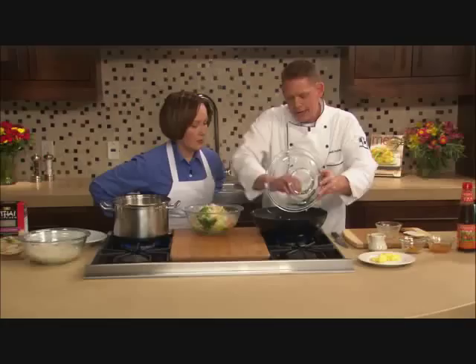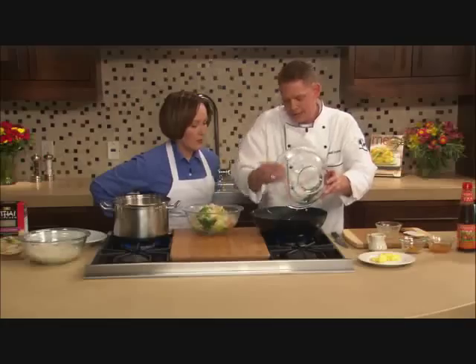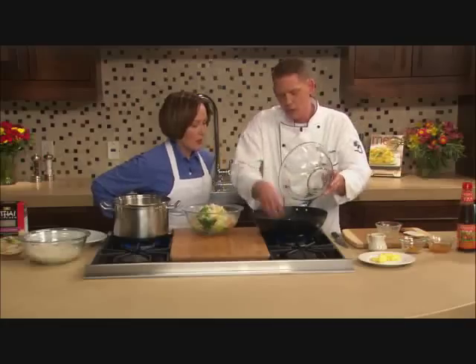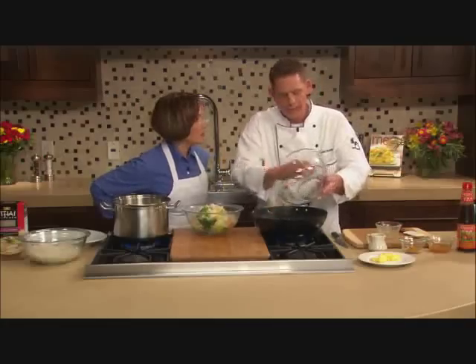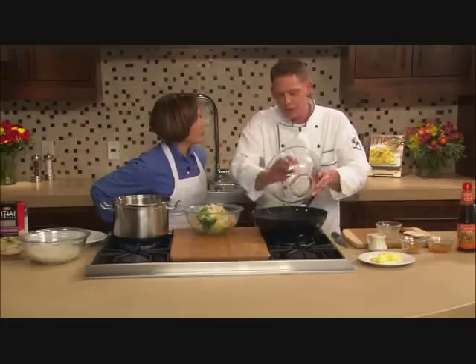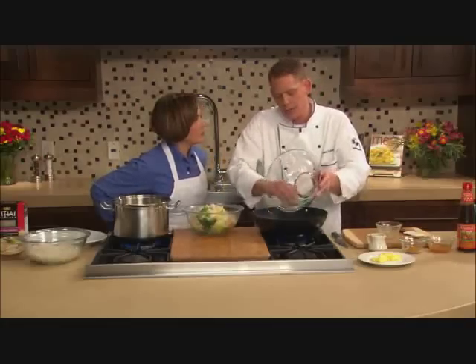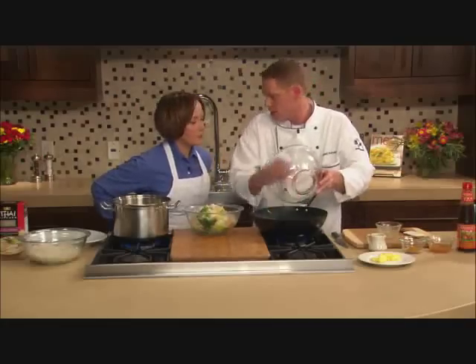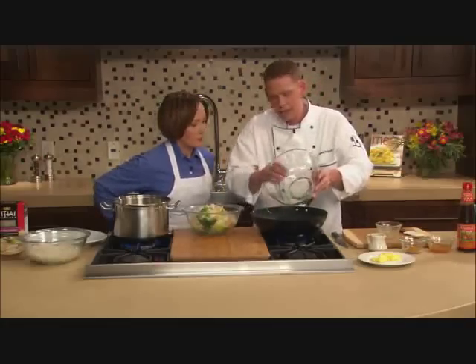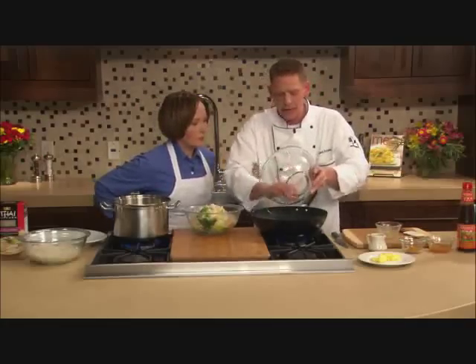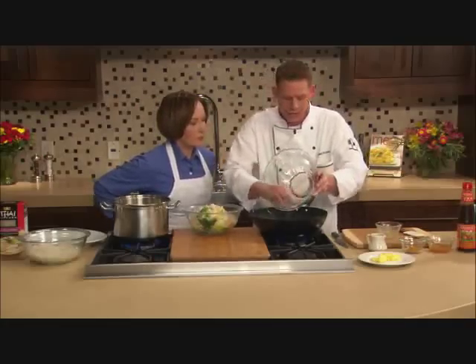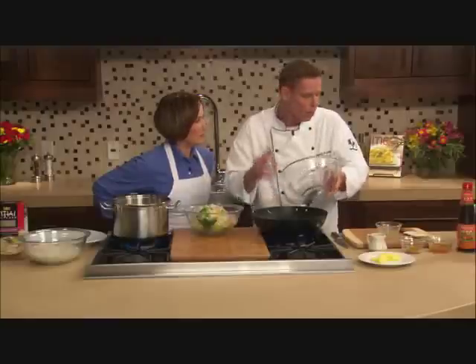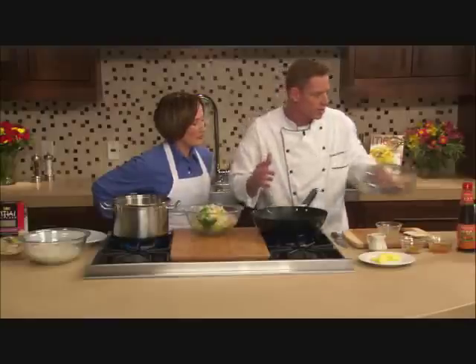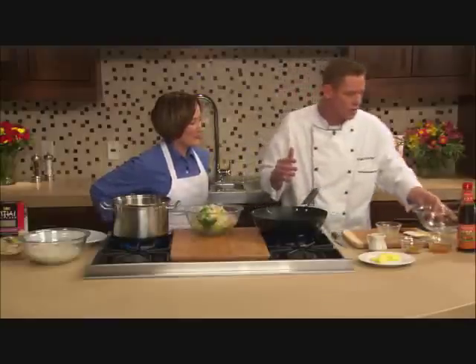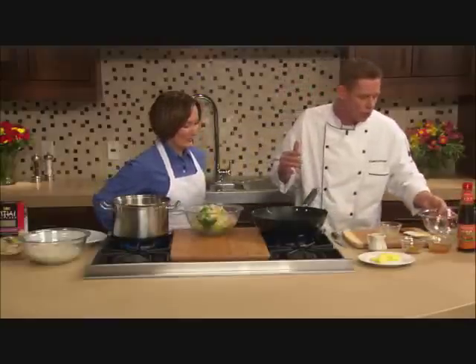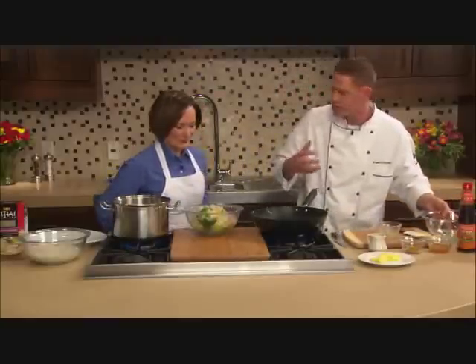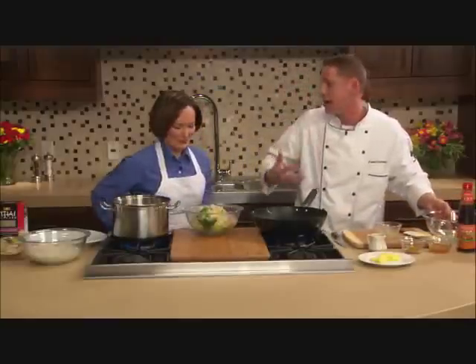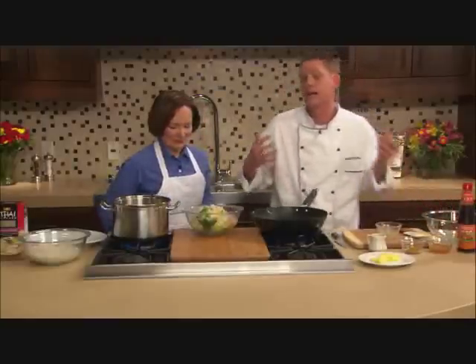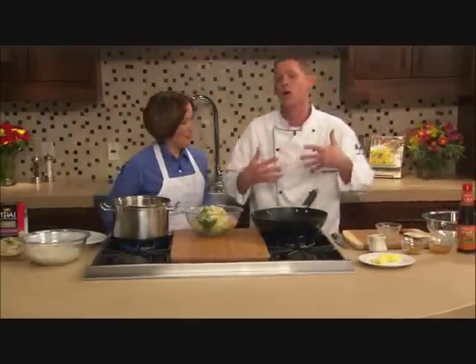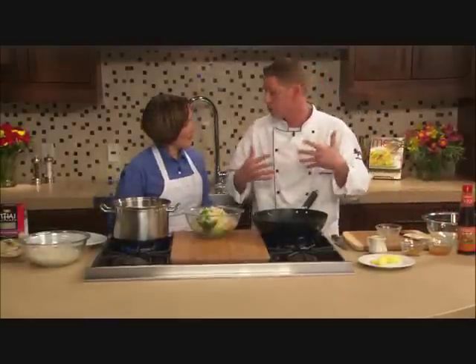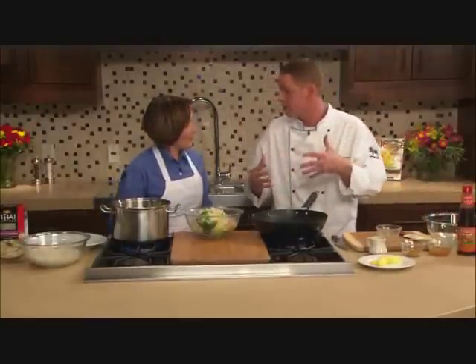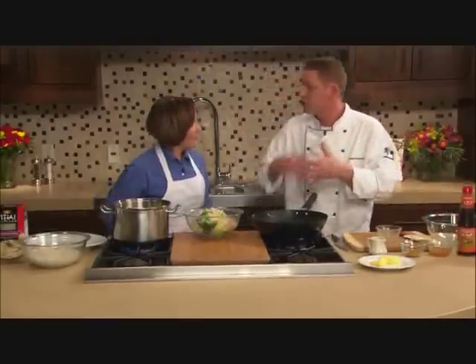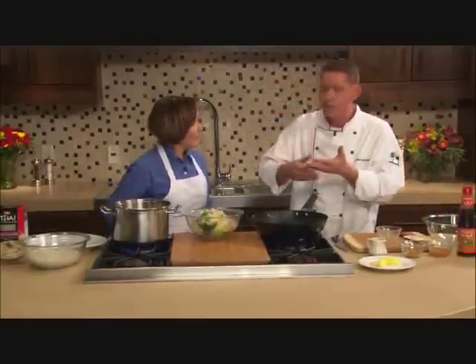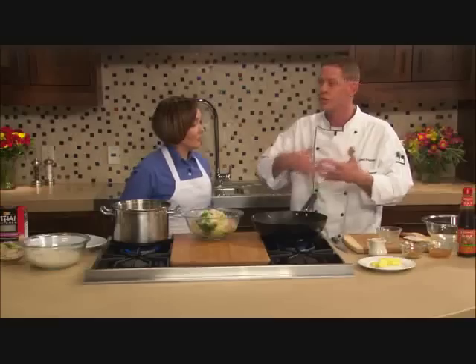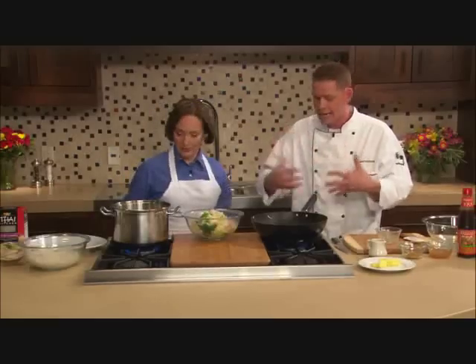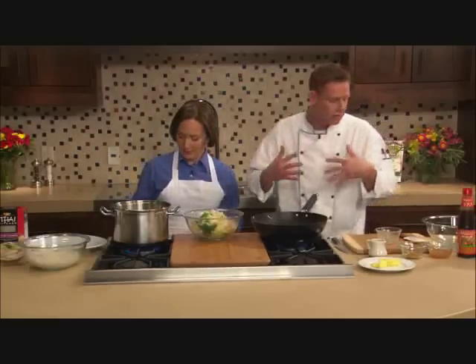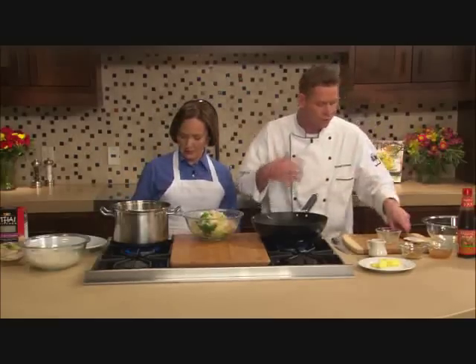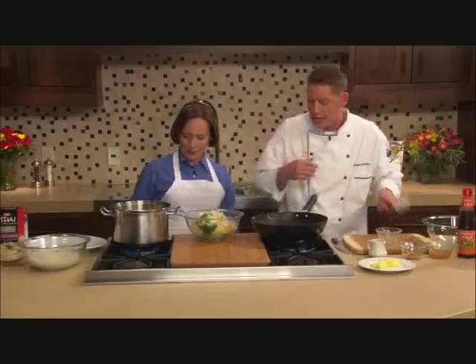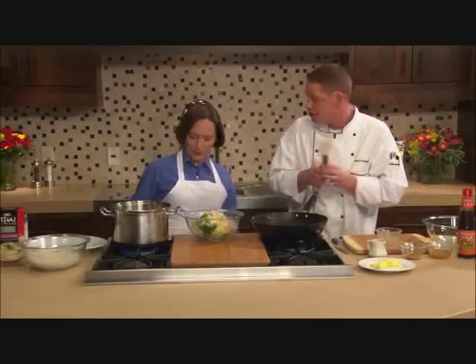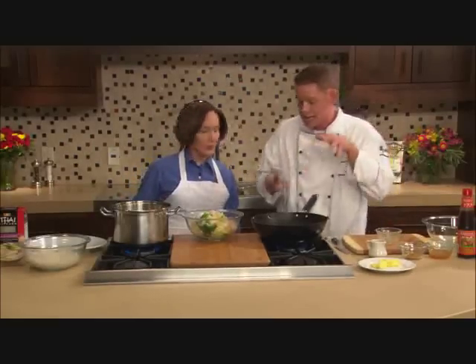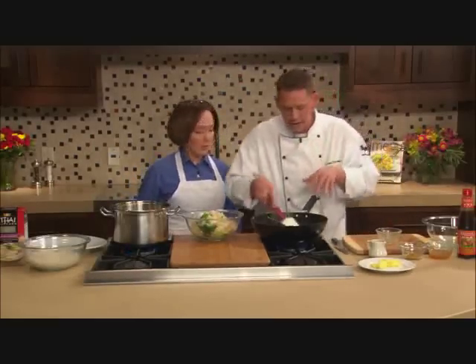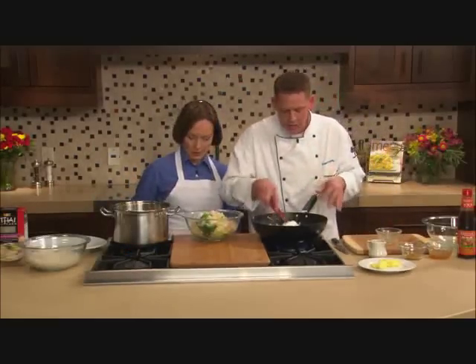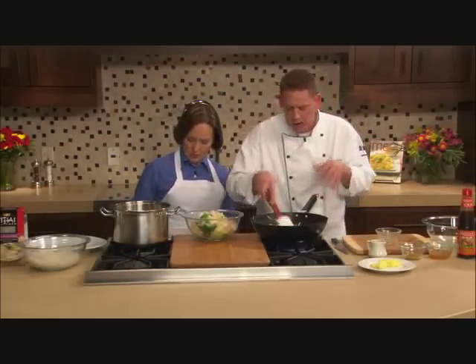This is the beauty about this dish. Singapore really is a nice blending of cultures and flavors. There's Chinese influence, Indian influence, and this dish has a lot of those things going on.